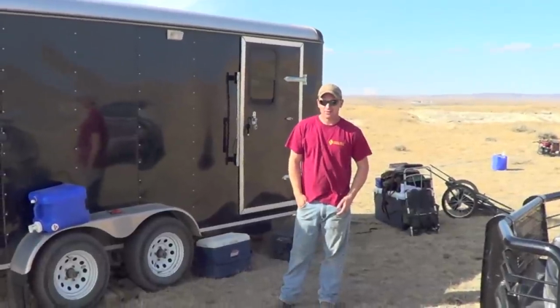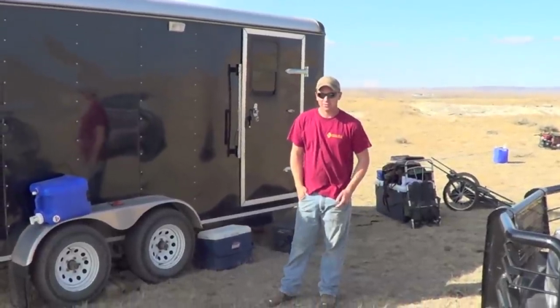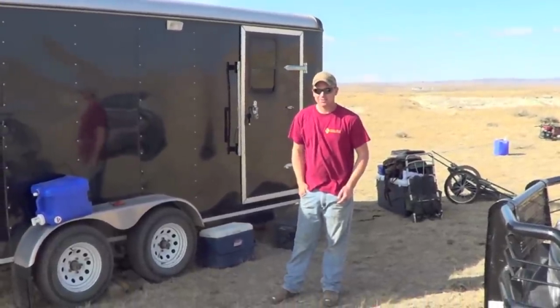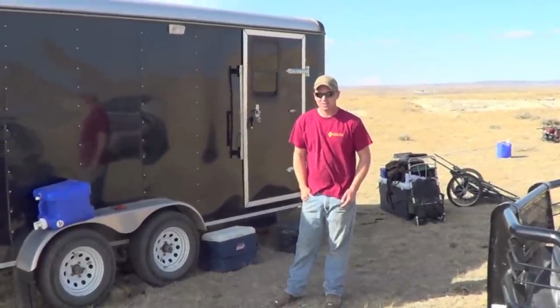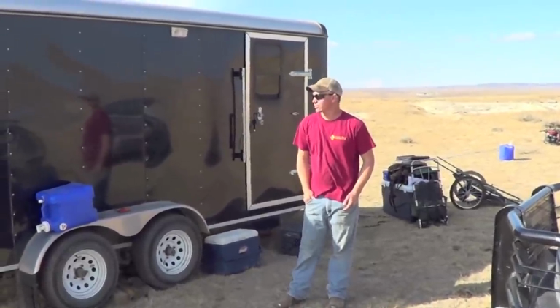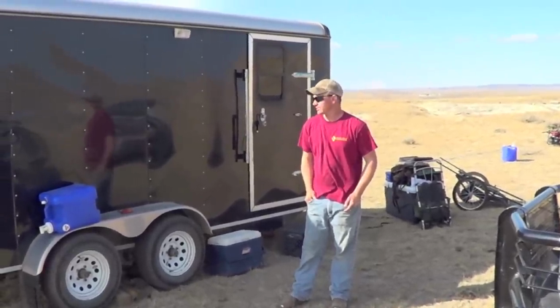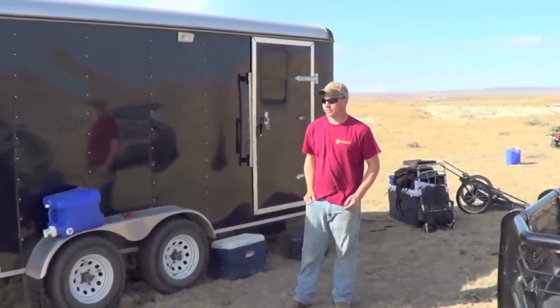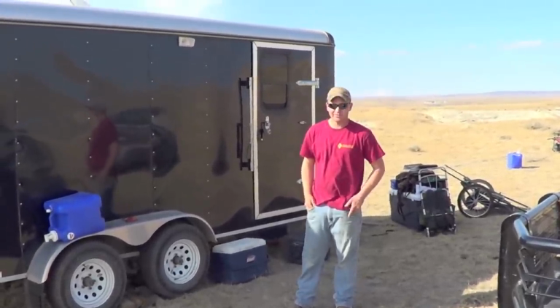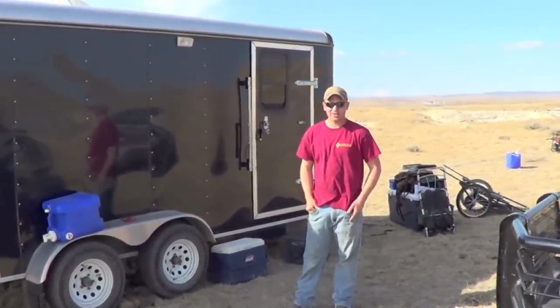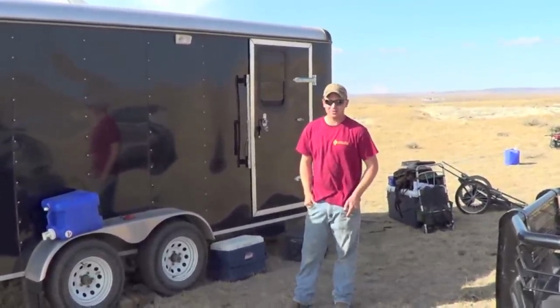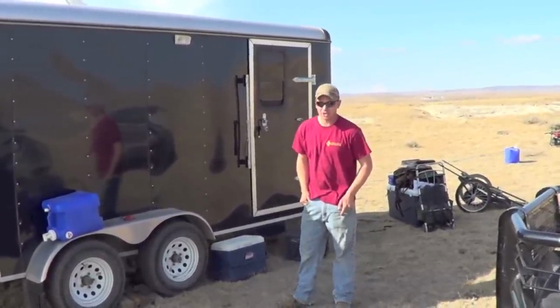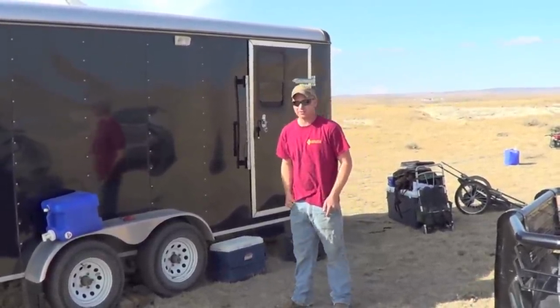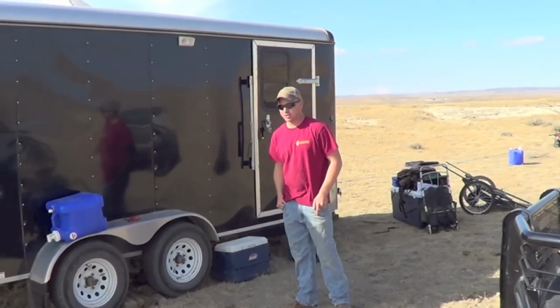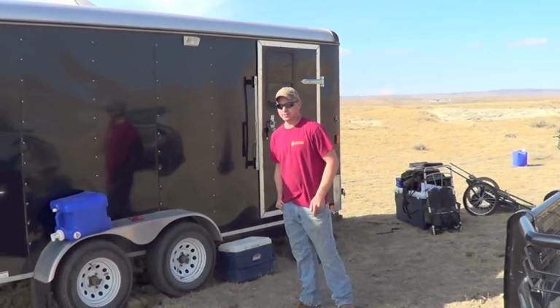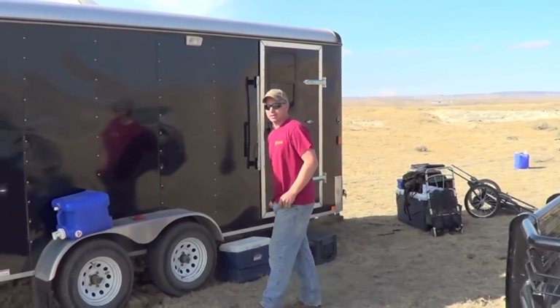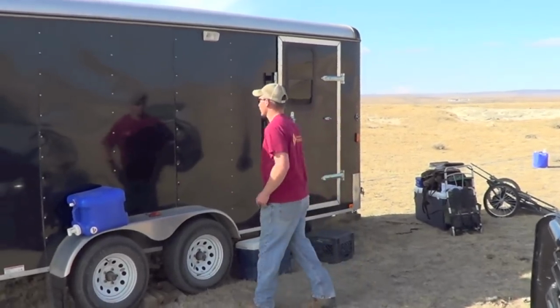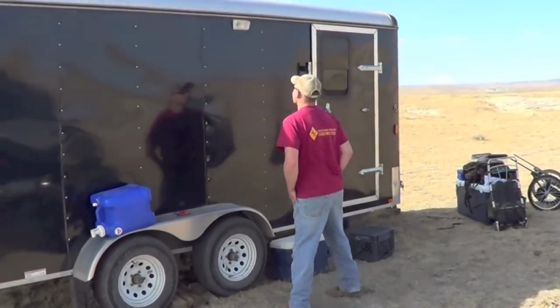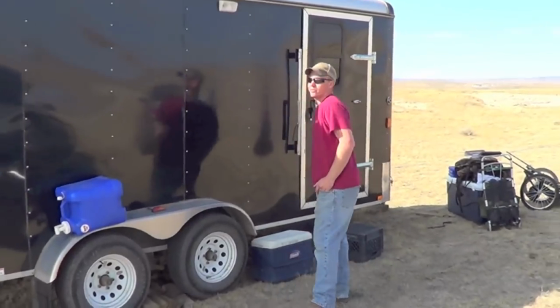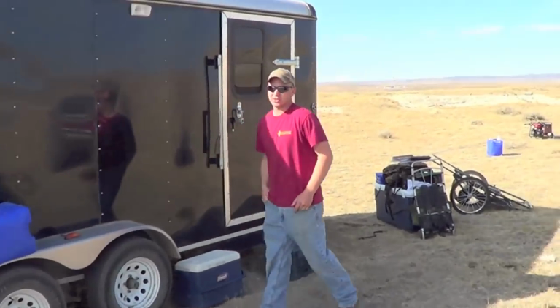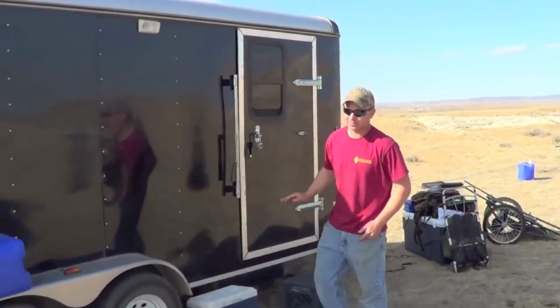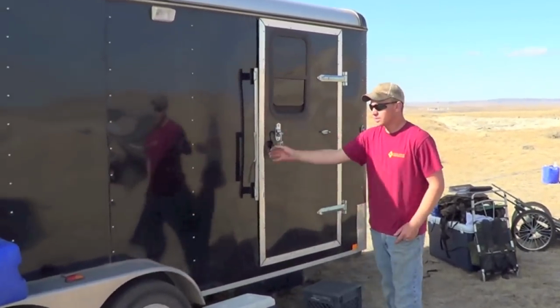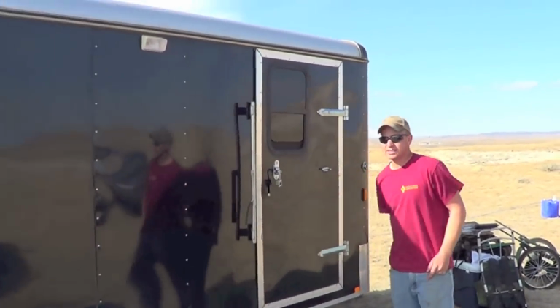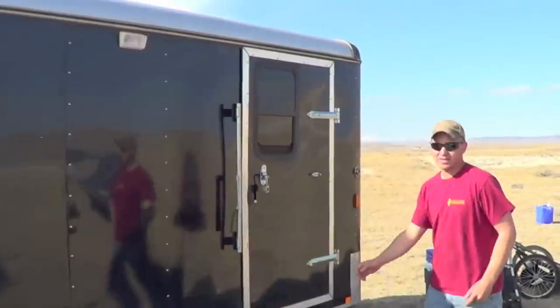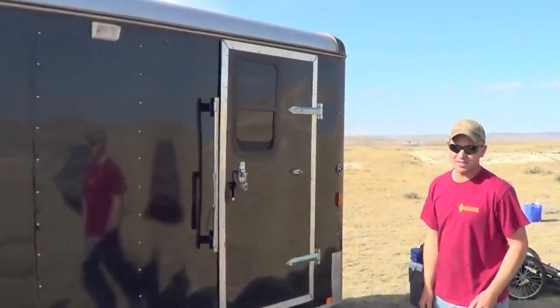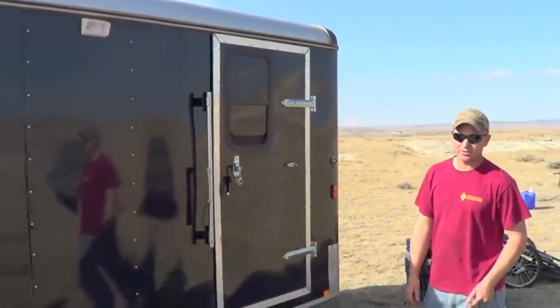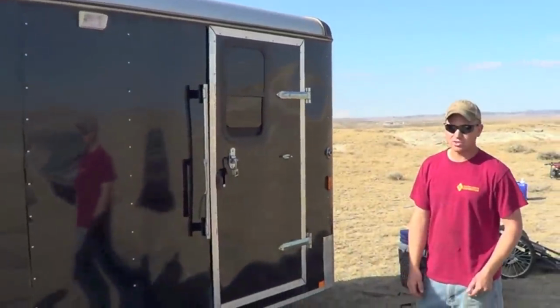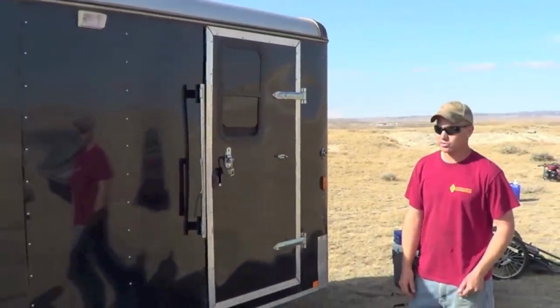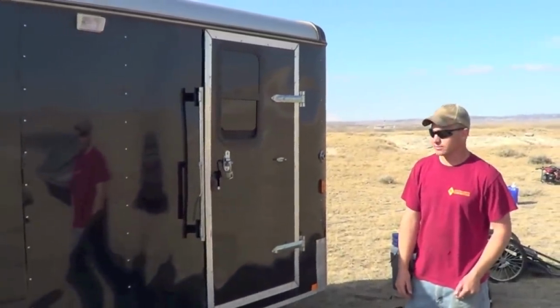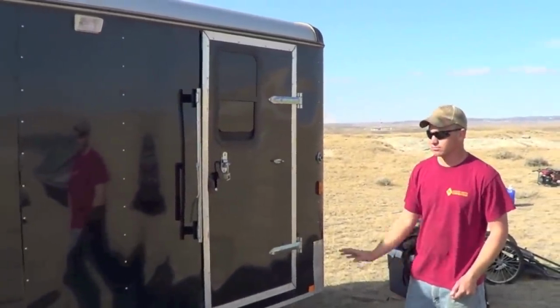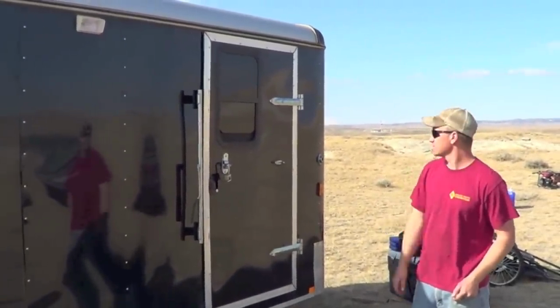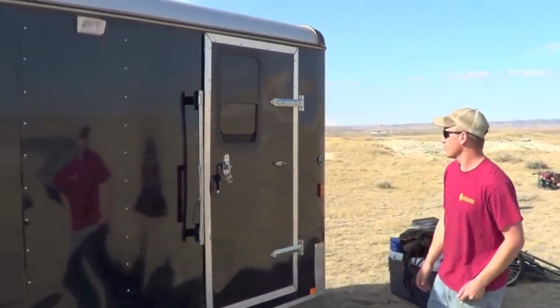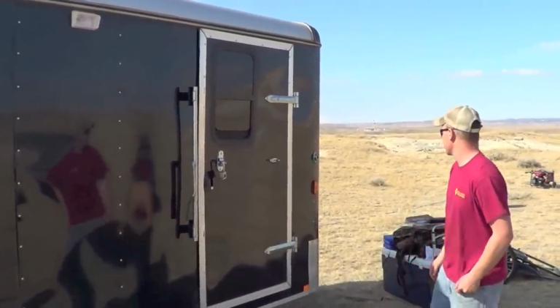While we're out here in Wyoming, I'm just gonna give you a quick tour of our trailer we made for camping and hauling all our gear. We just started with a plain 7 by 16 foot average trailer, but did quite a bit of work to it.